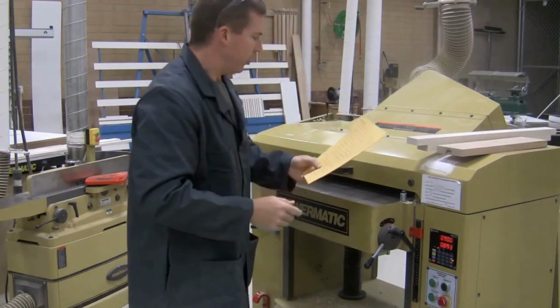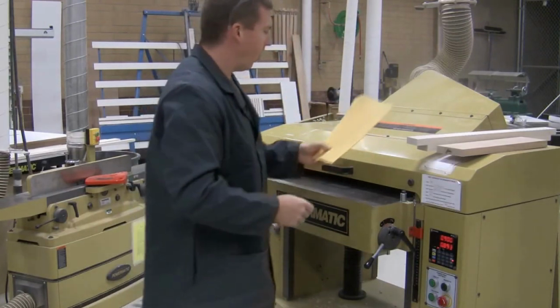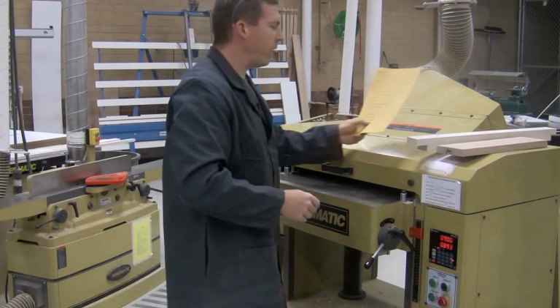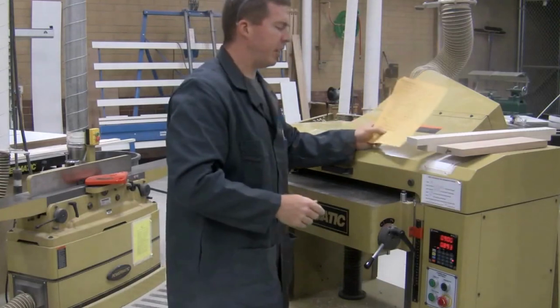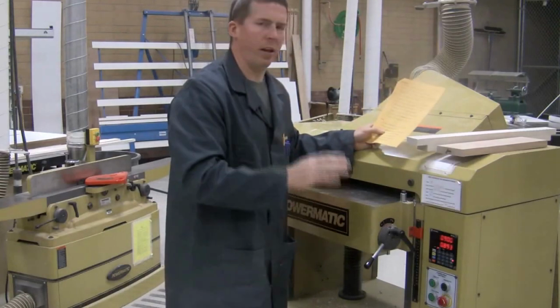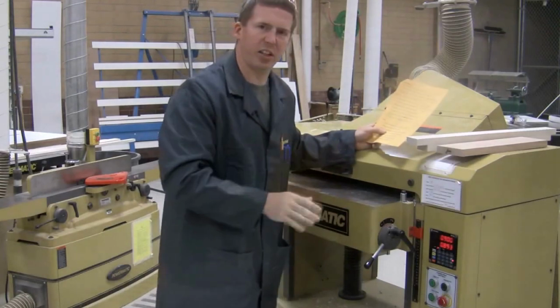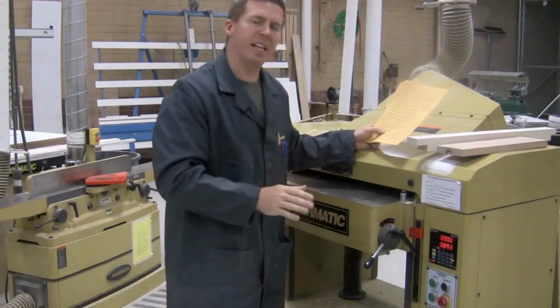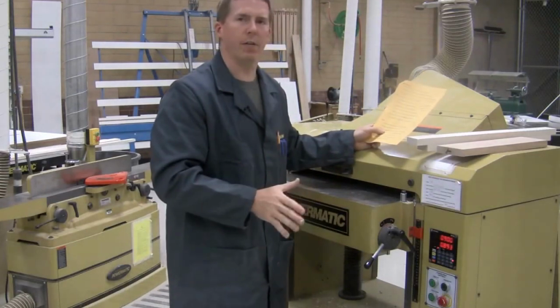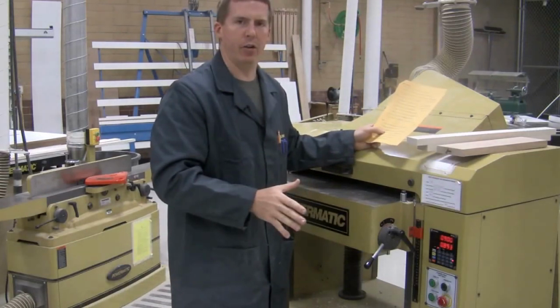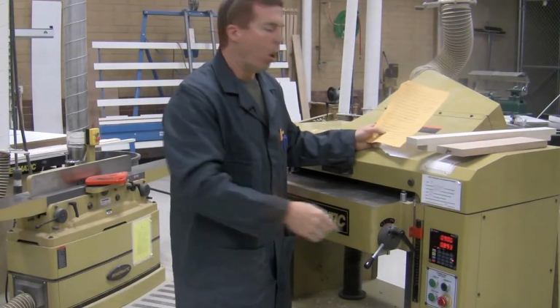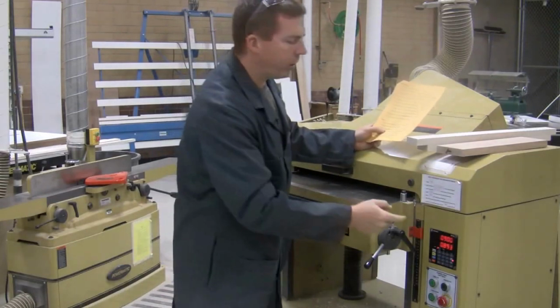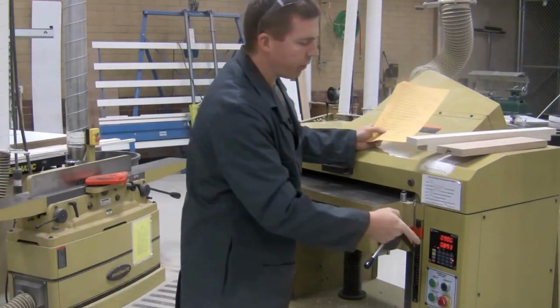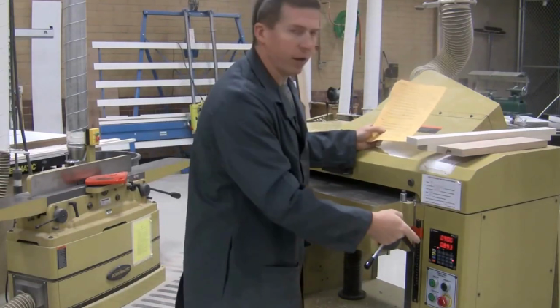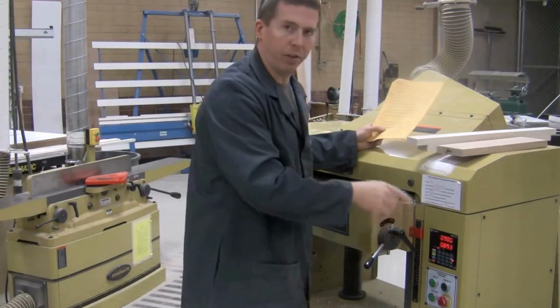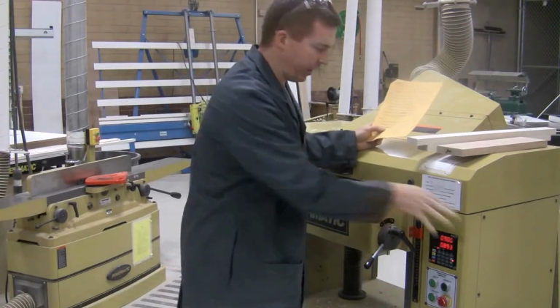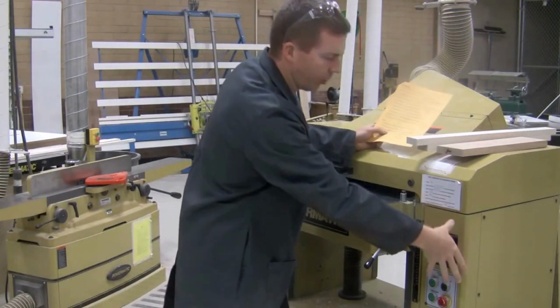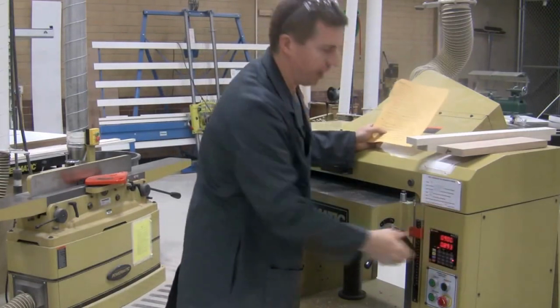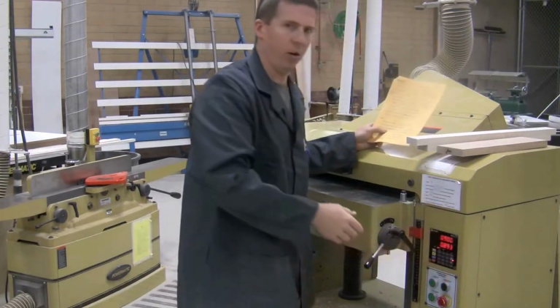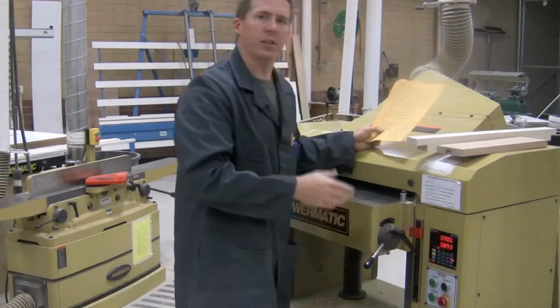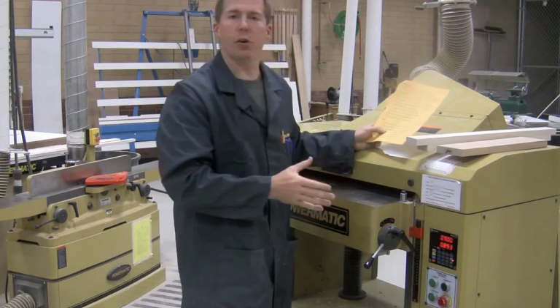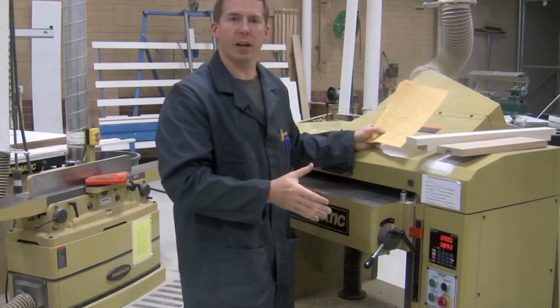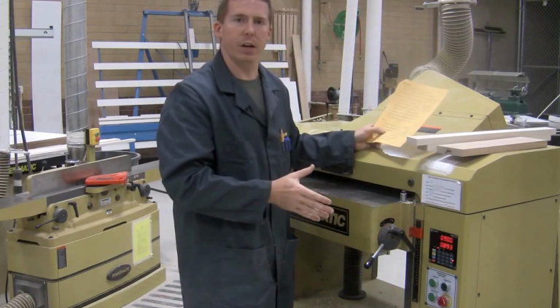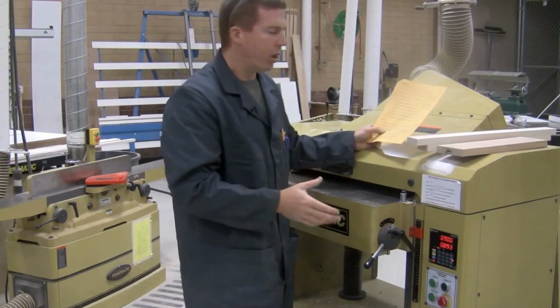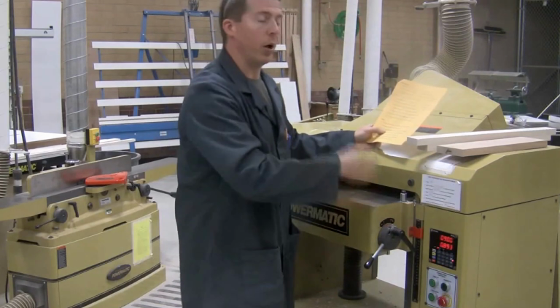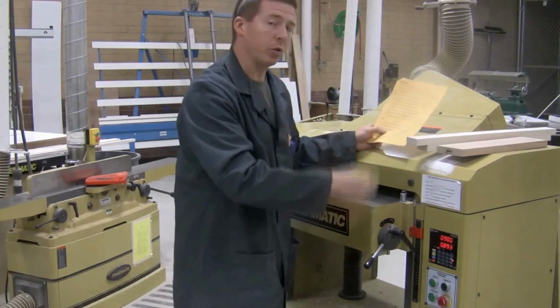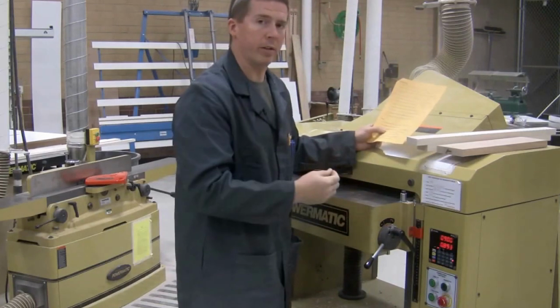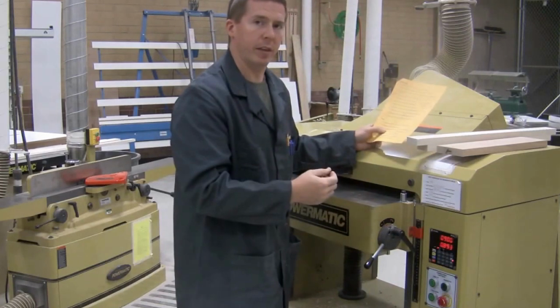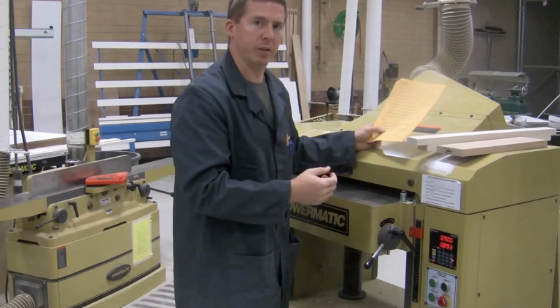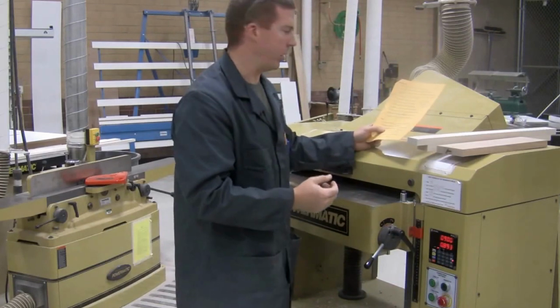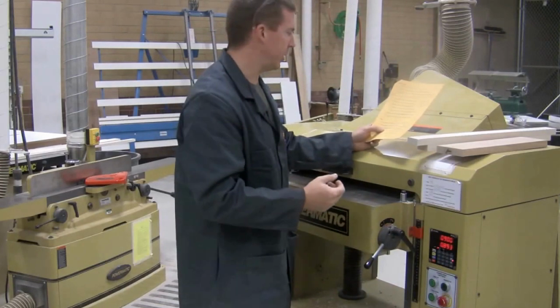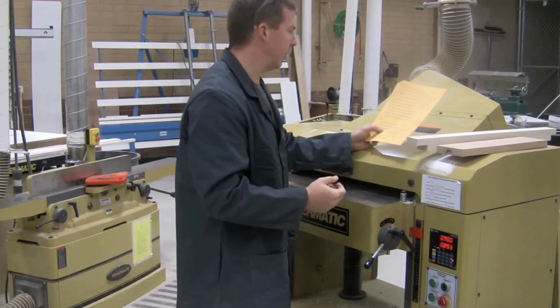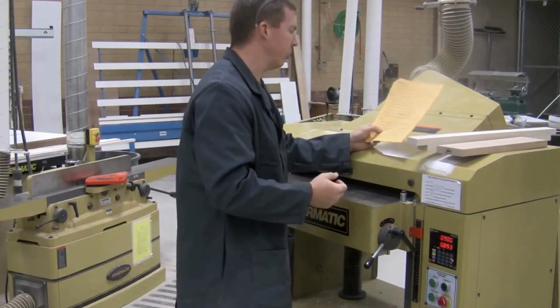We raise the table a sixteenth of an inch. One turn of the handle on the right side is a thirty-second of an inch, so we always do it twice to get our sixteenth of an inch.